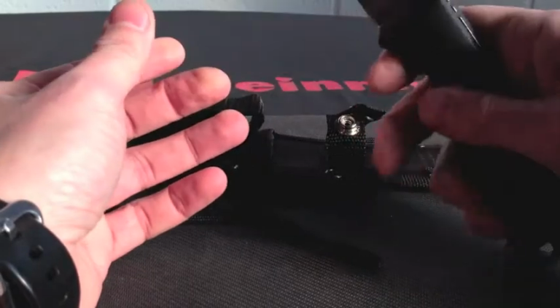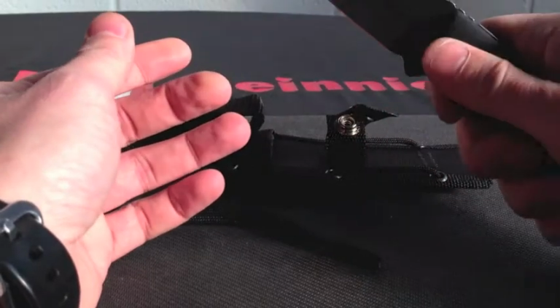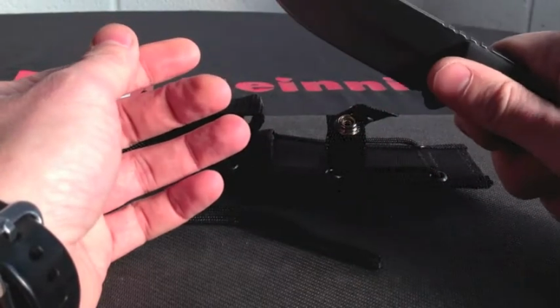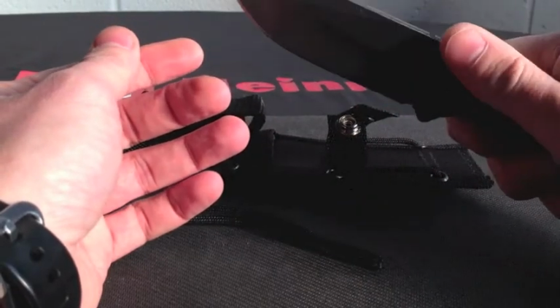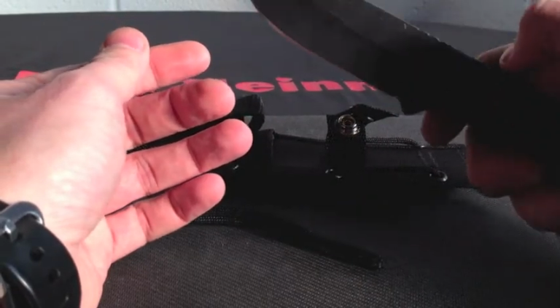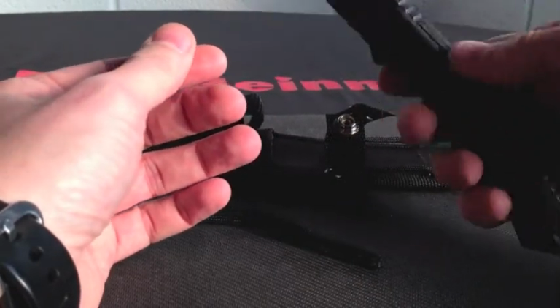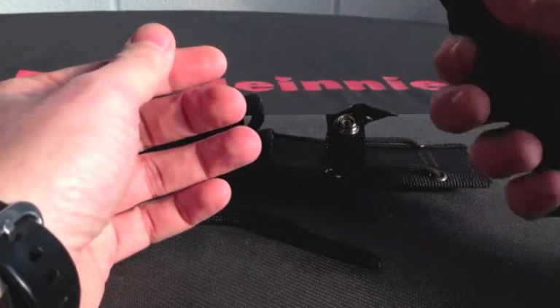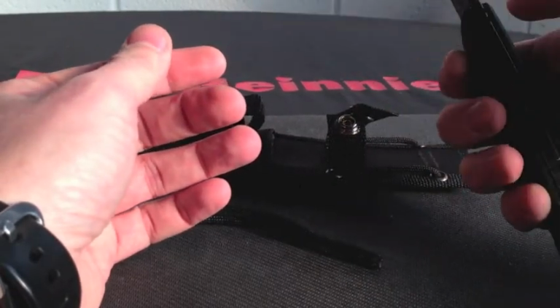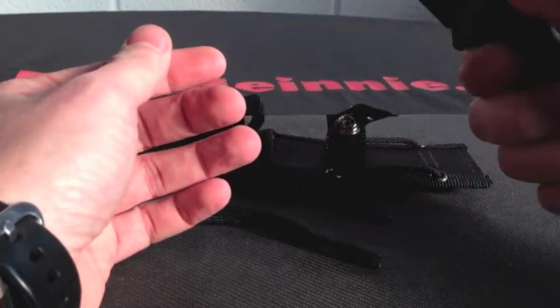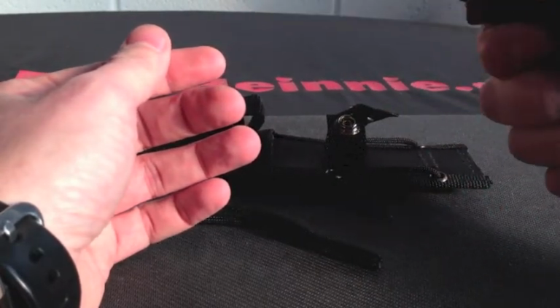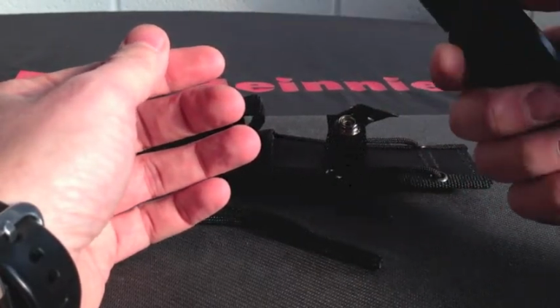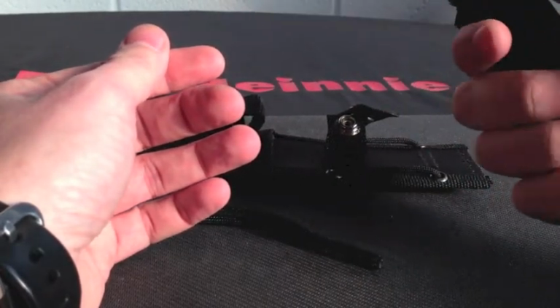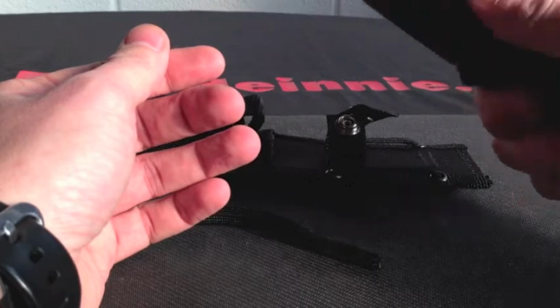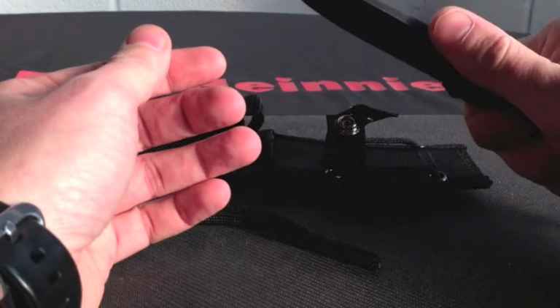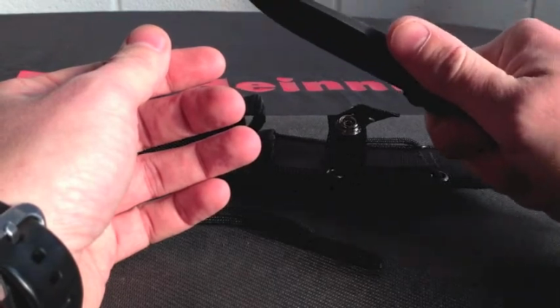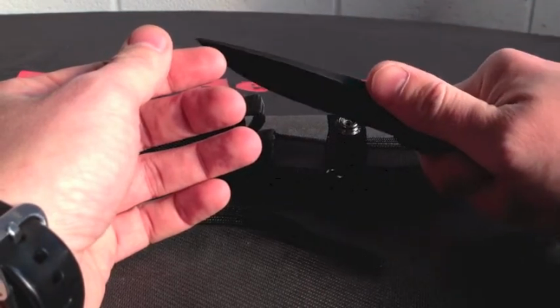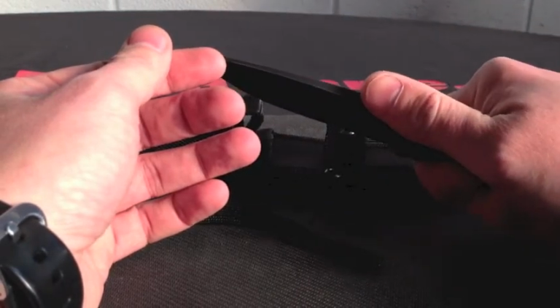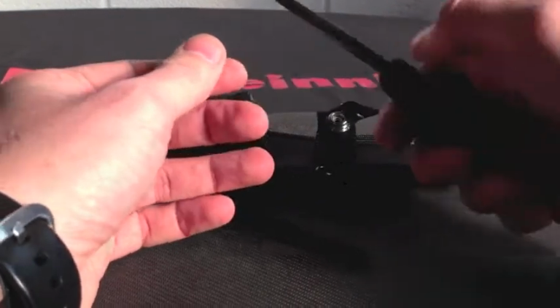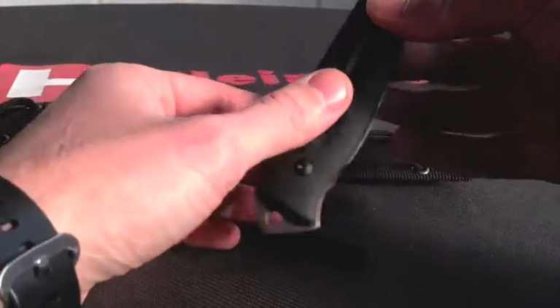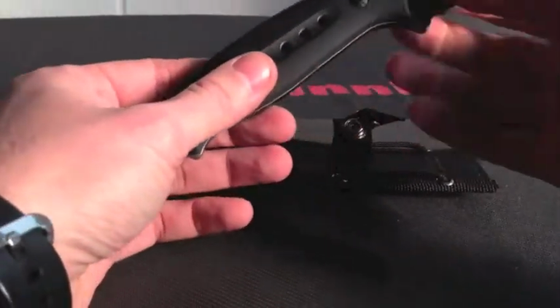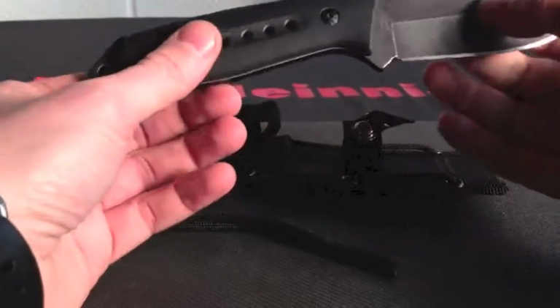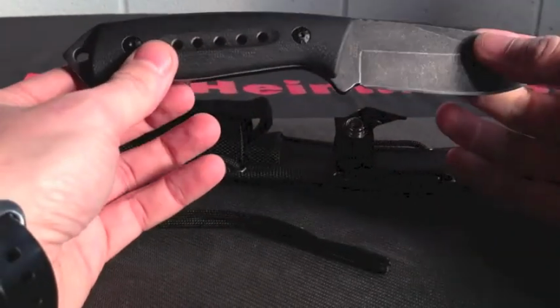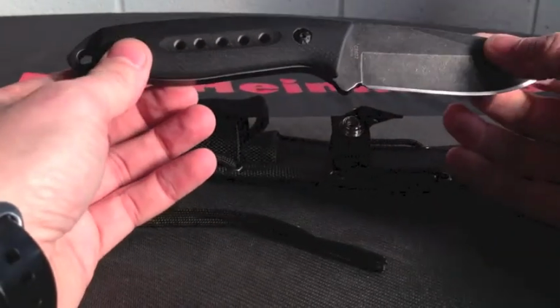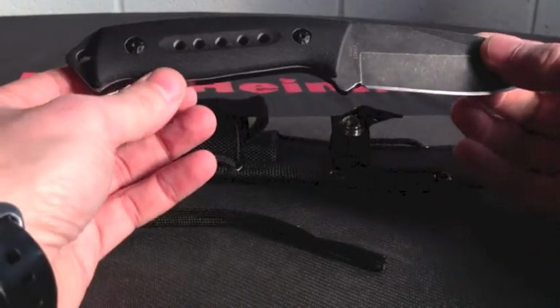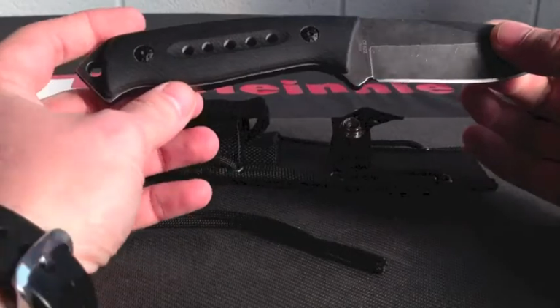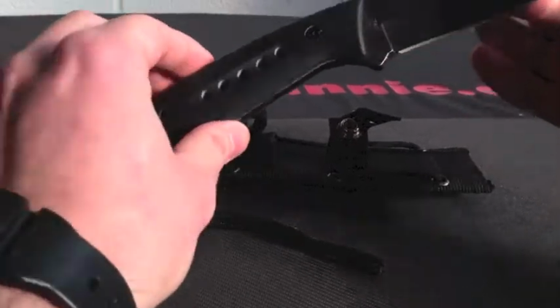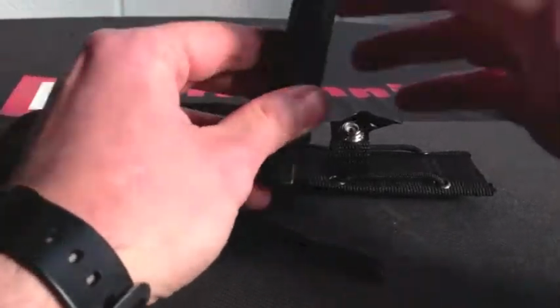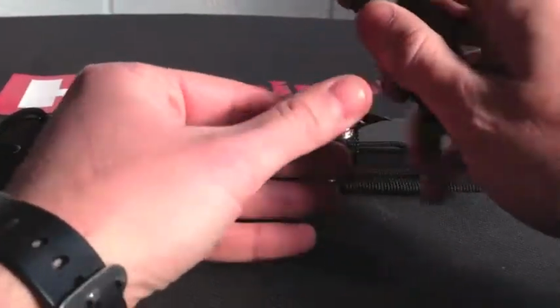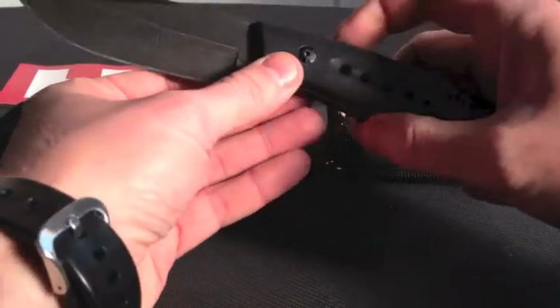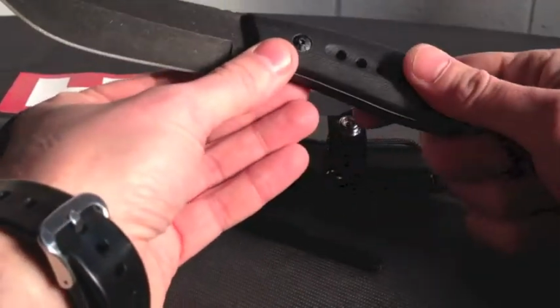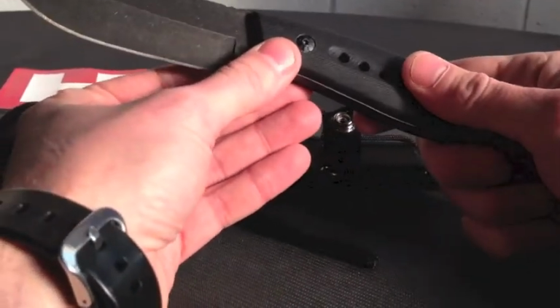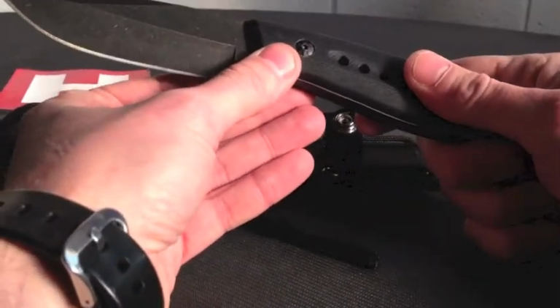Nice grippy G10 handles, with jimping on the back as well for a nice and secure grip. Overall, a very nice size bushcrafting style of knife.